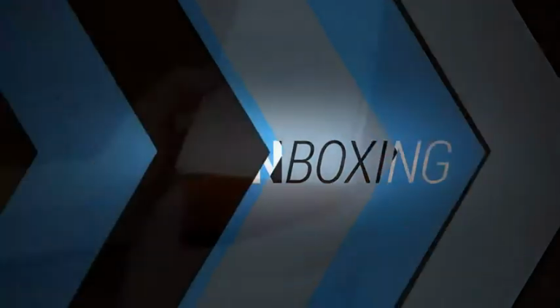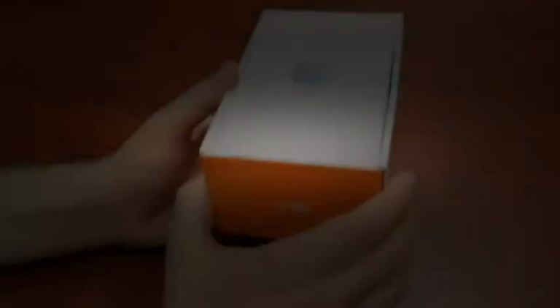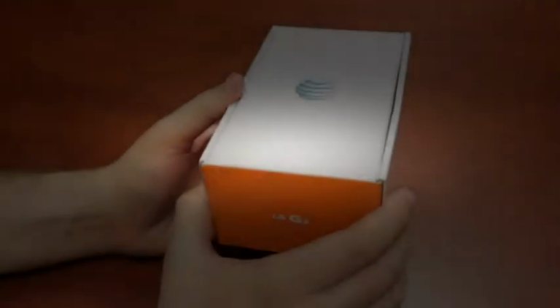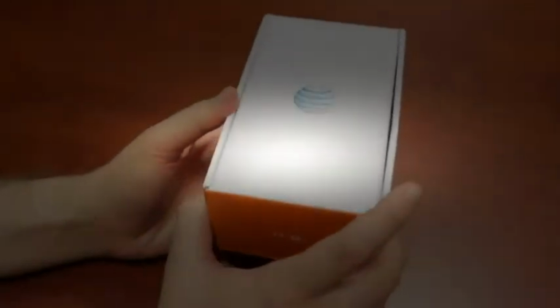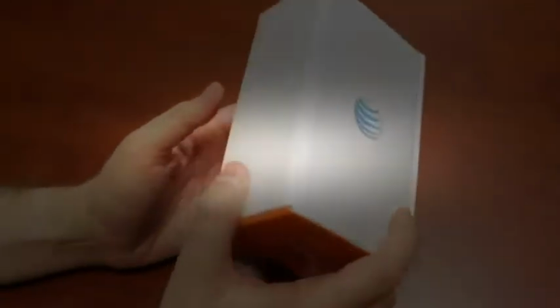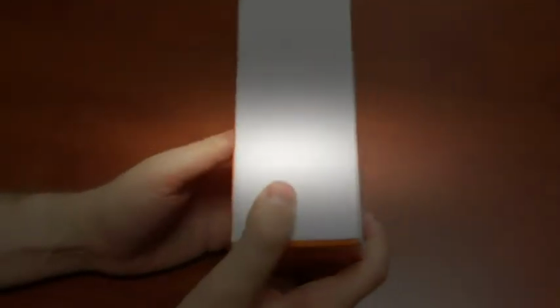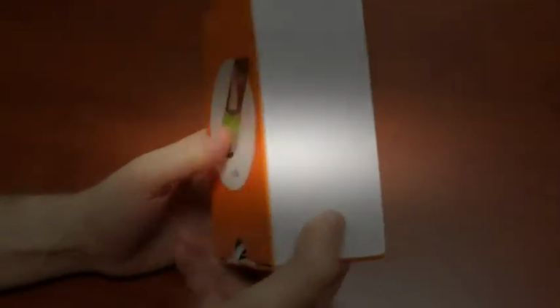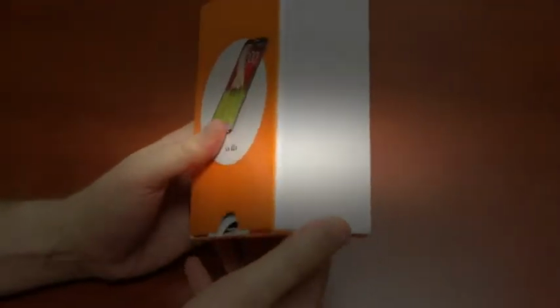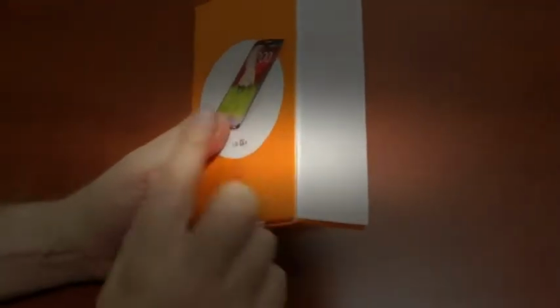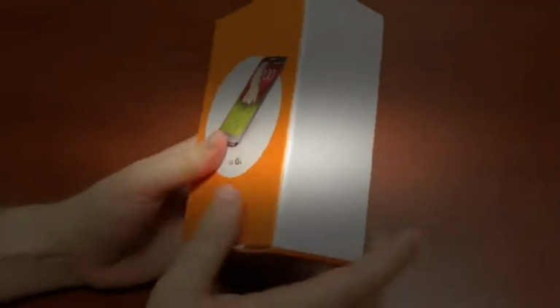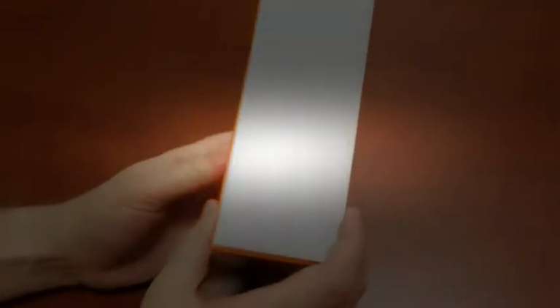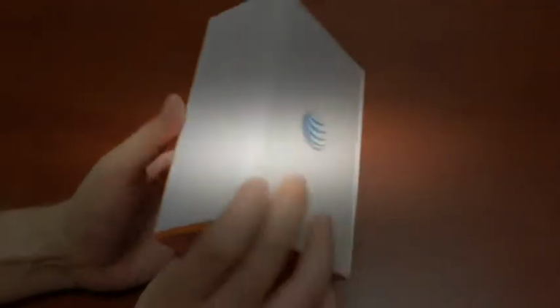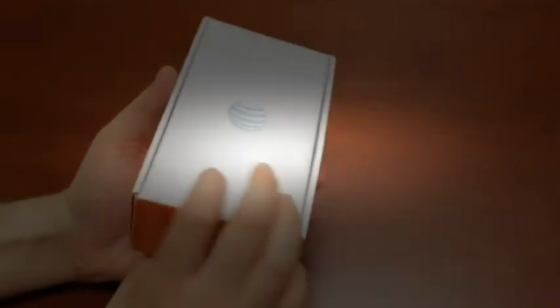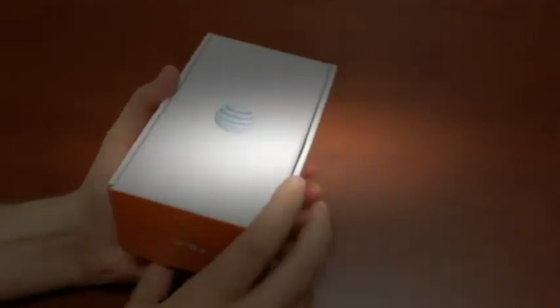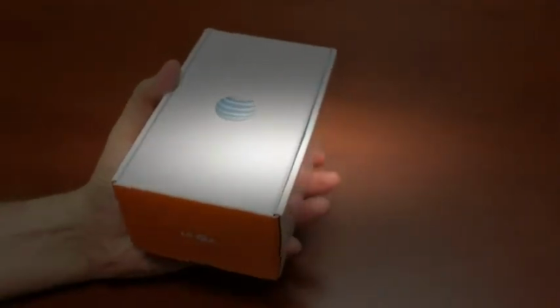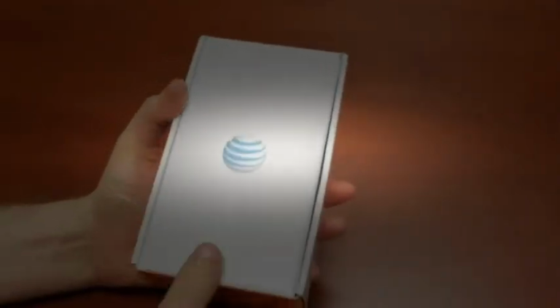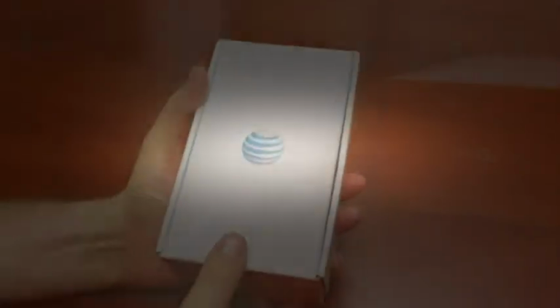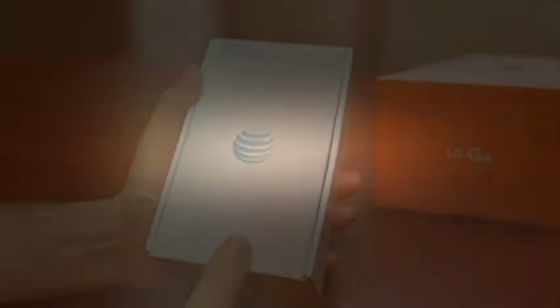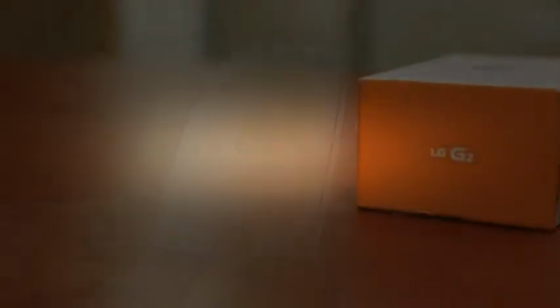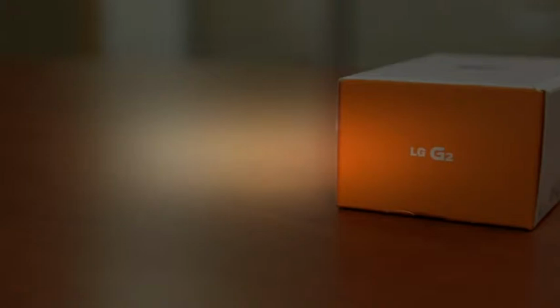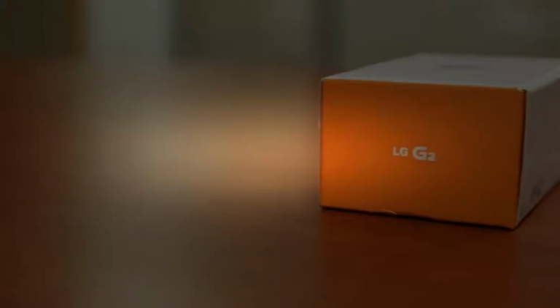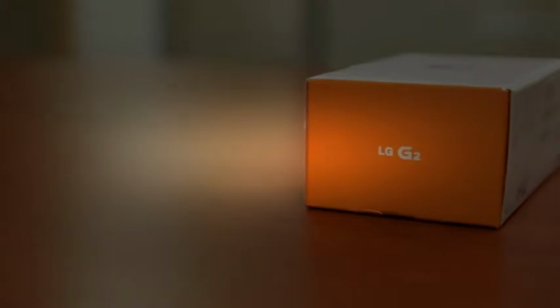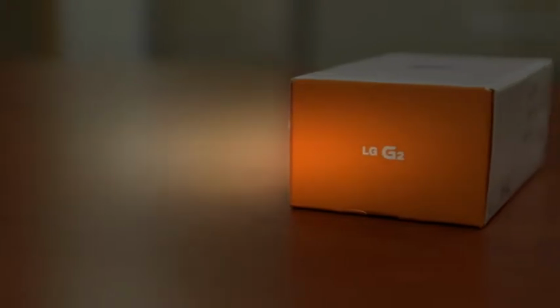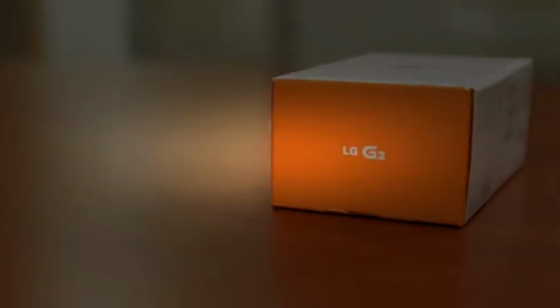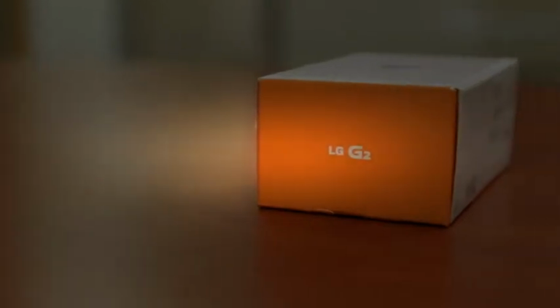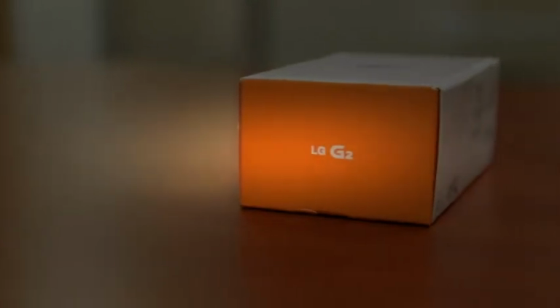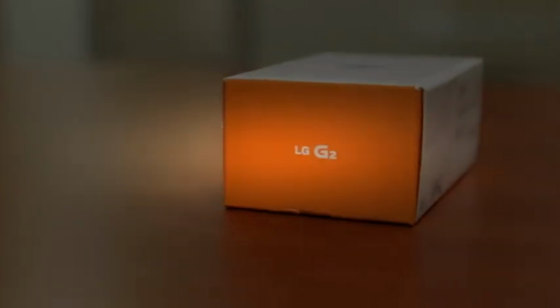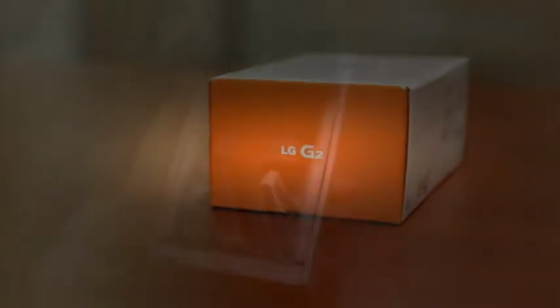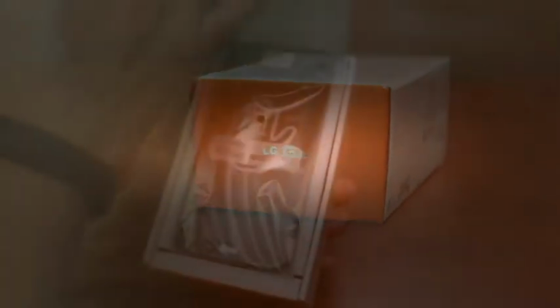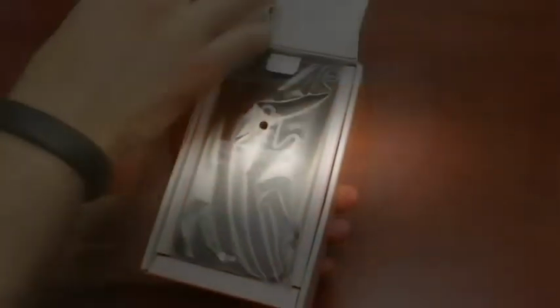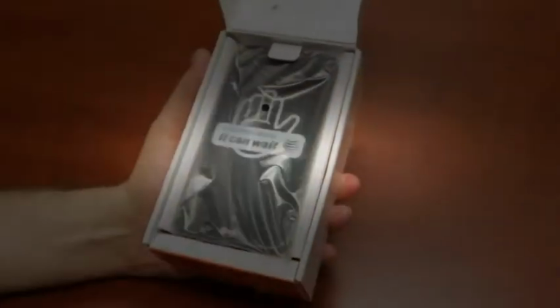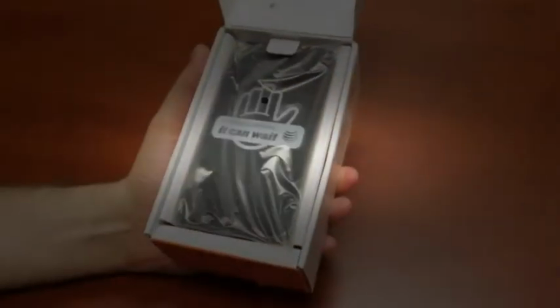Here's the box for the LG G2. A variant of this is coming to pretty much every major U.S. carrier. It is LG's latest flagship, and let's ceremoniously strip it out of its box.